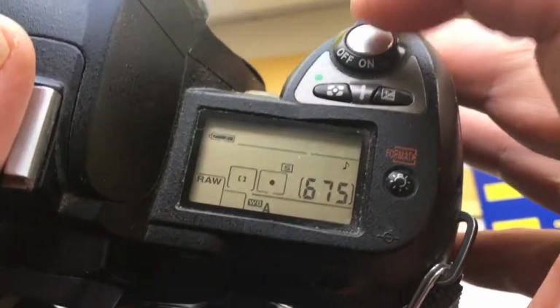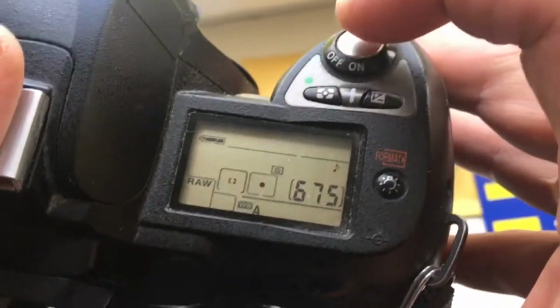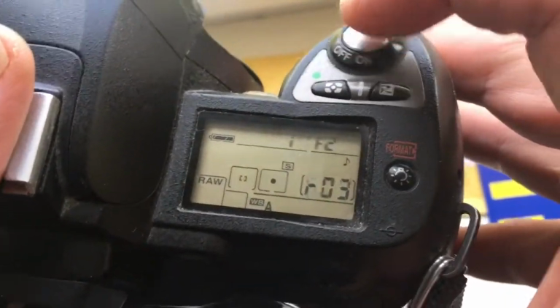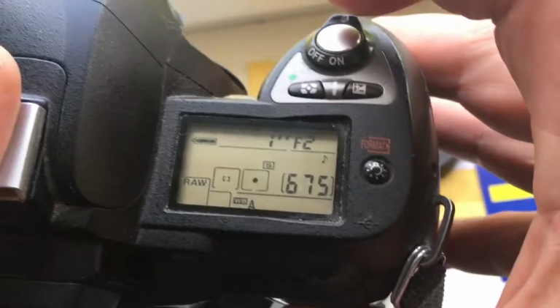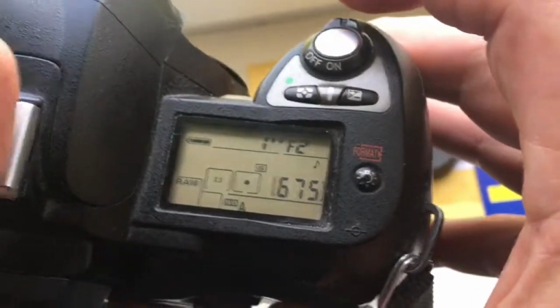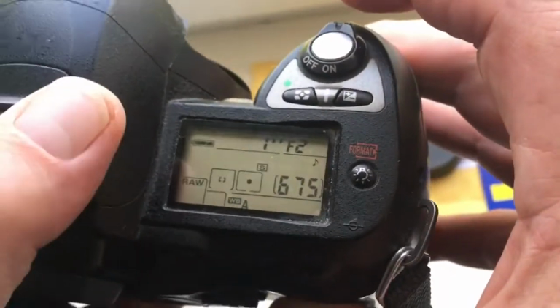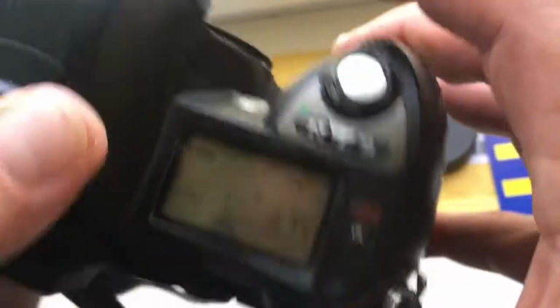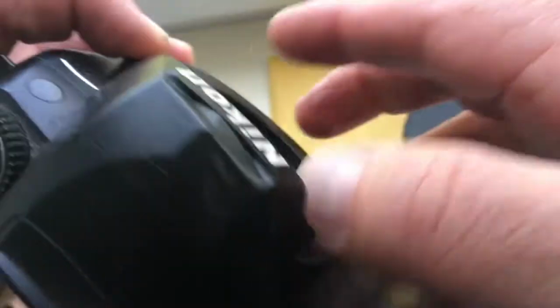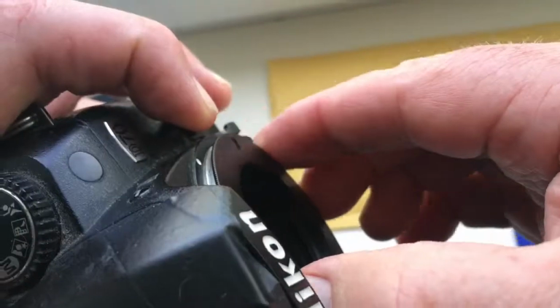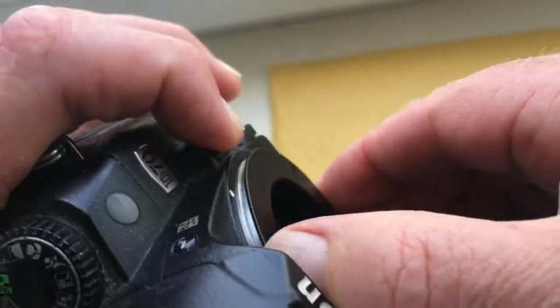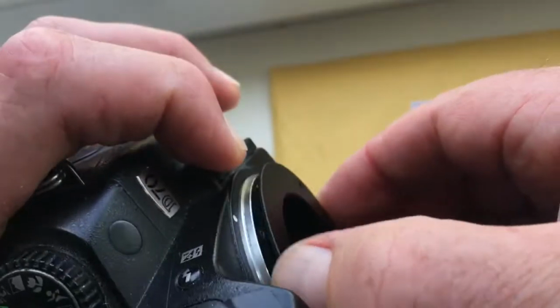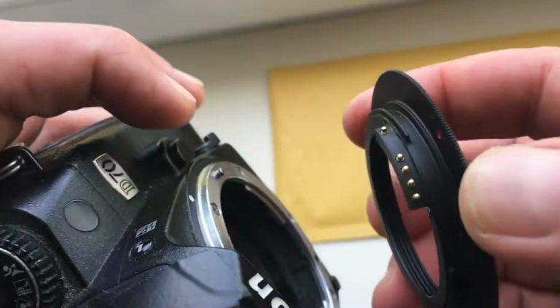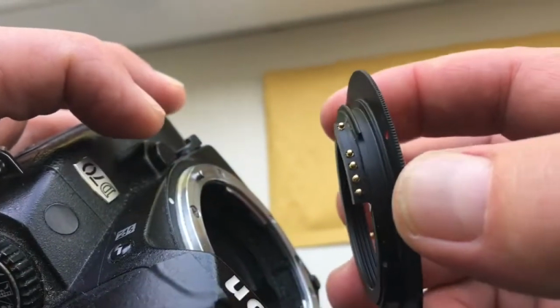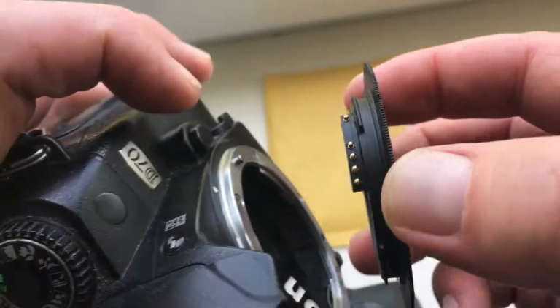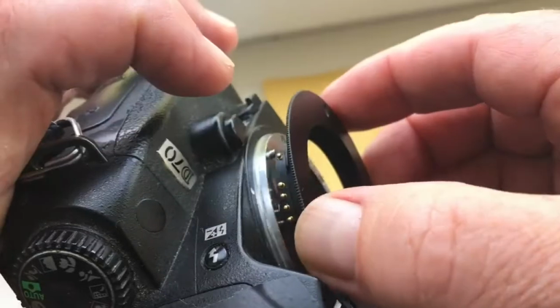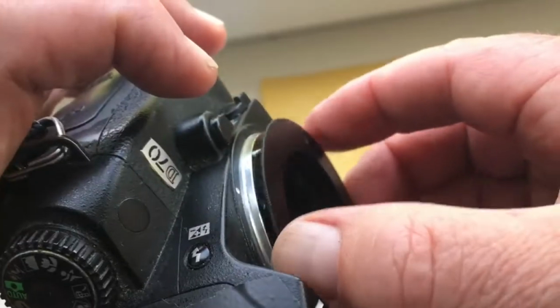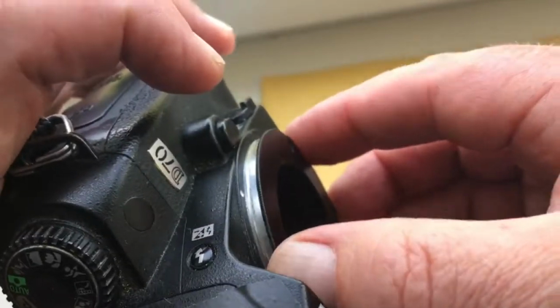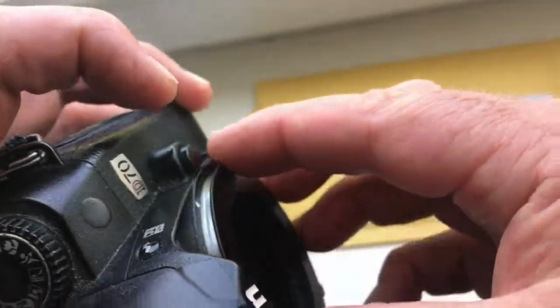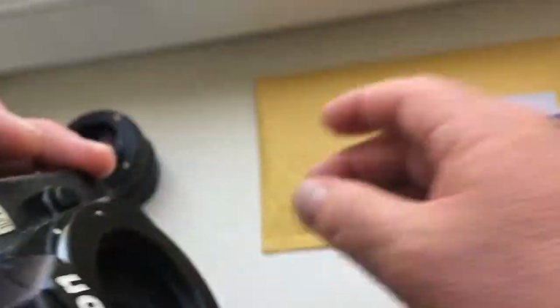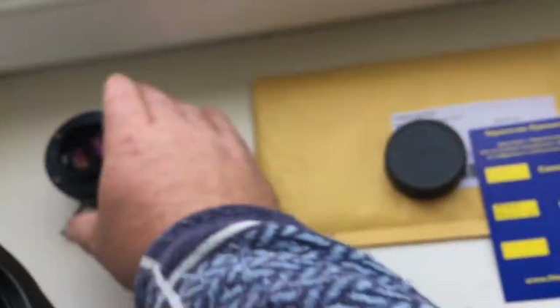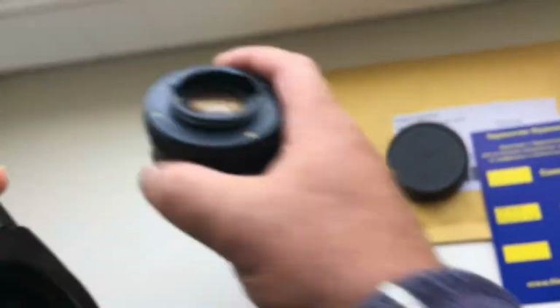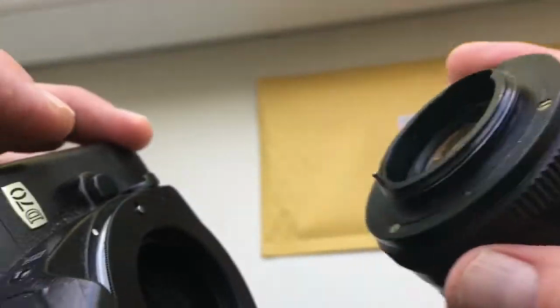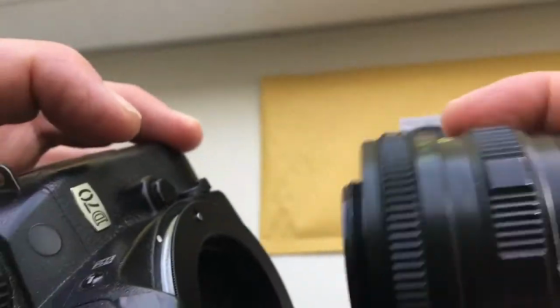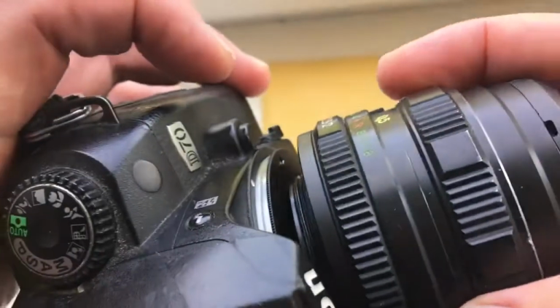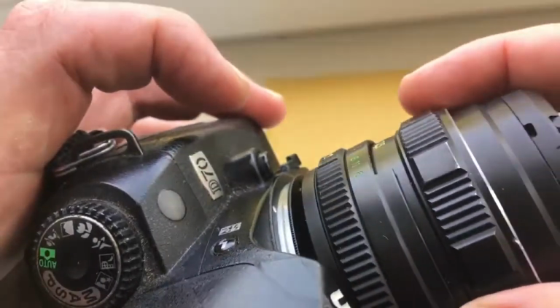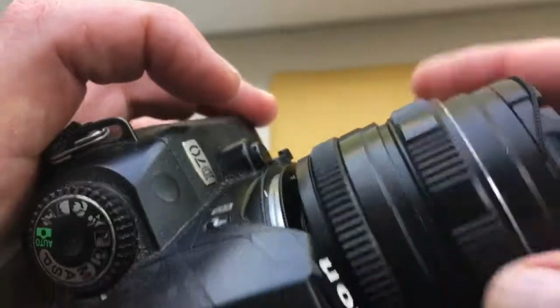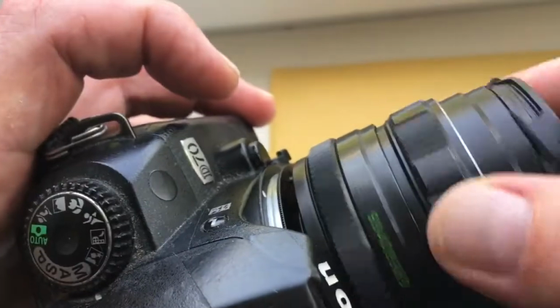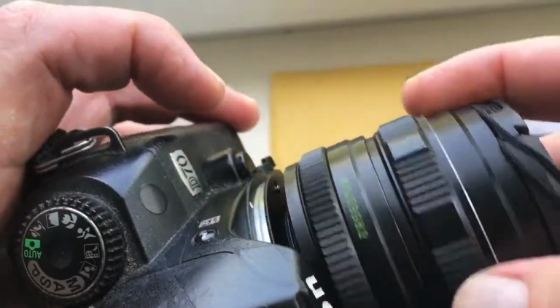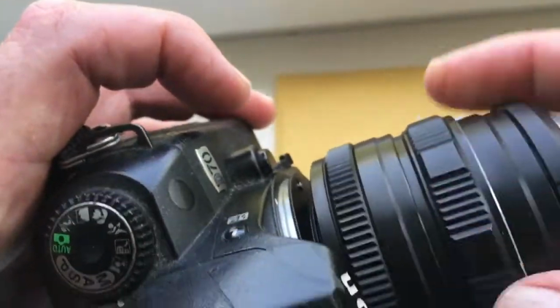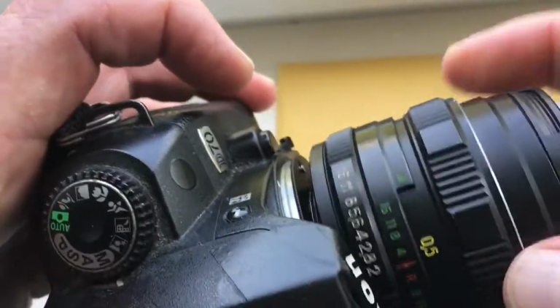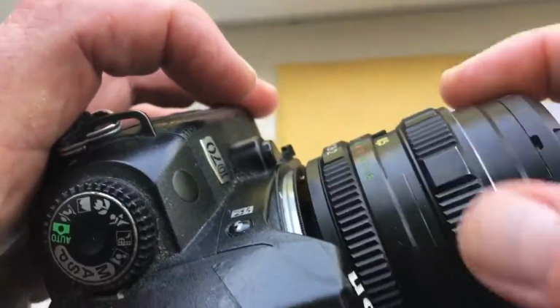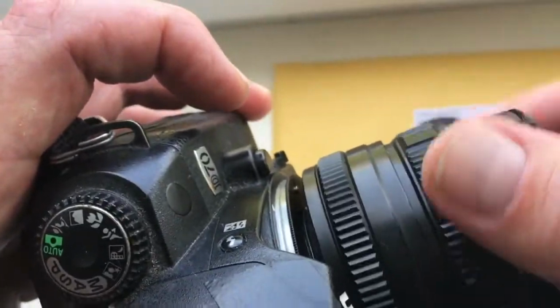Look, first you install the adapter with chip. And second, install the lens.